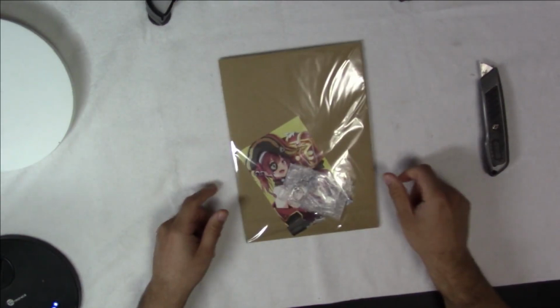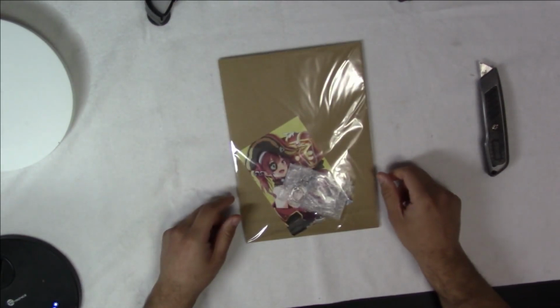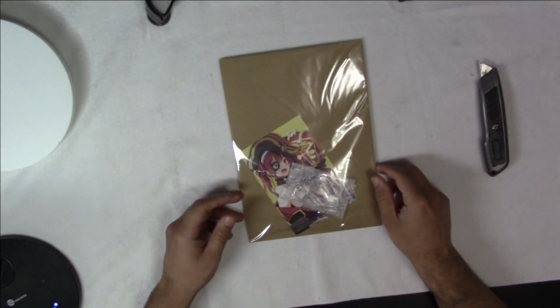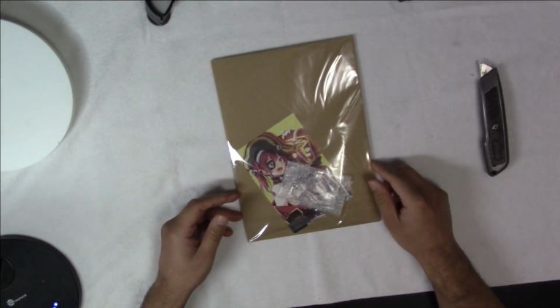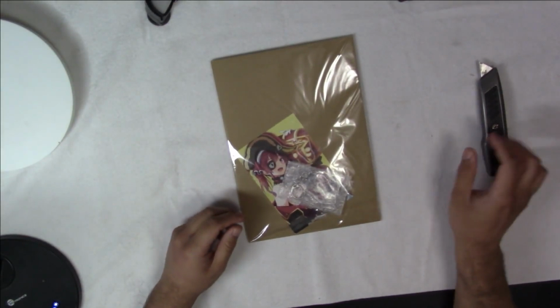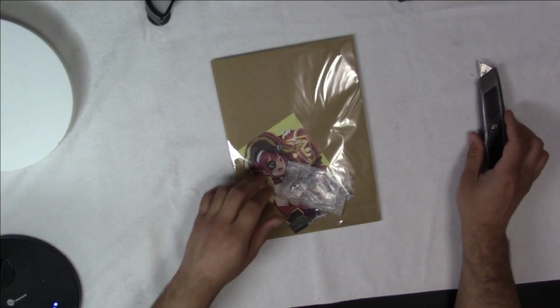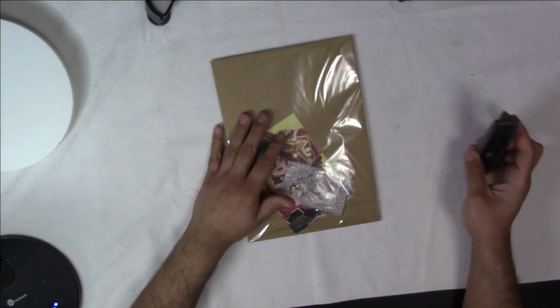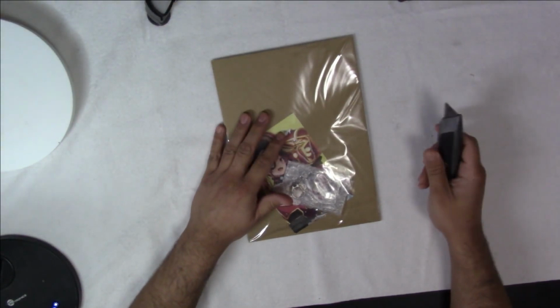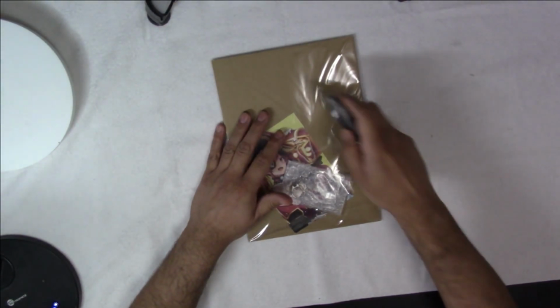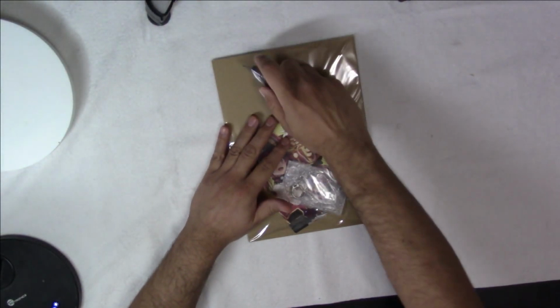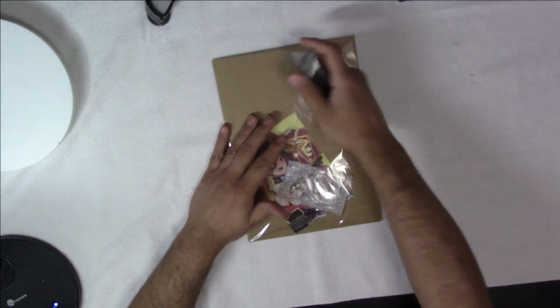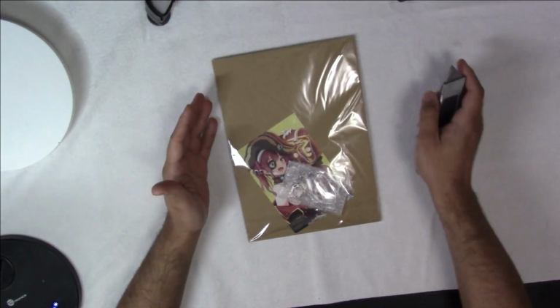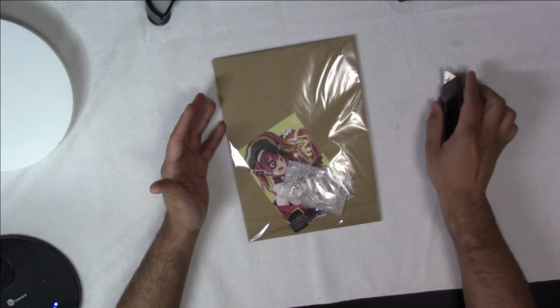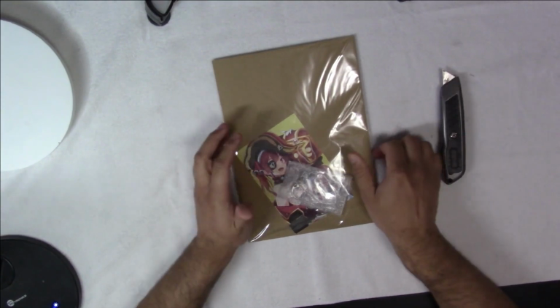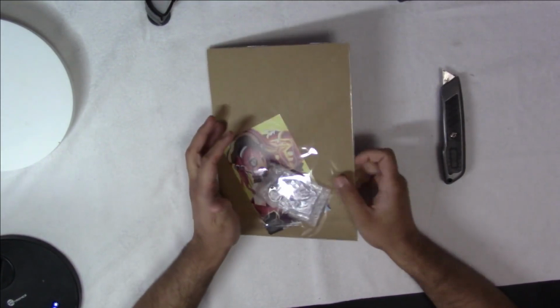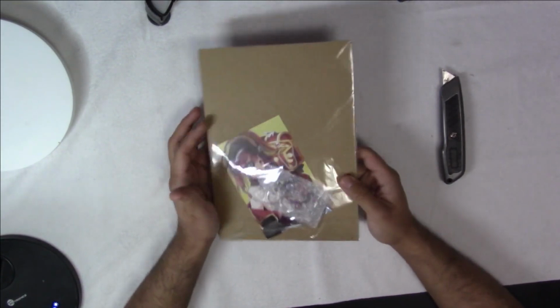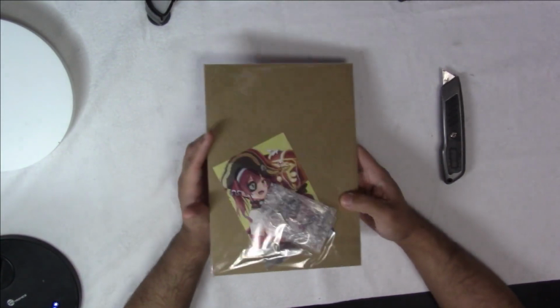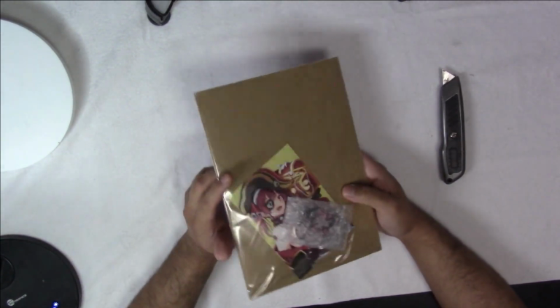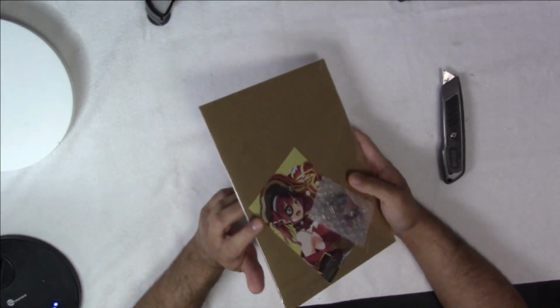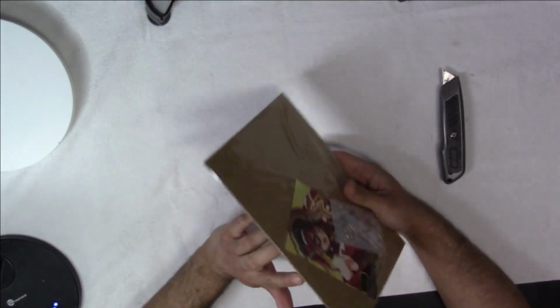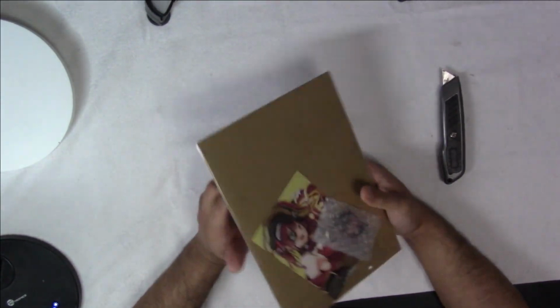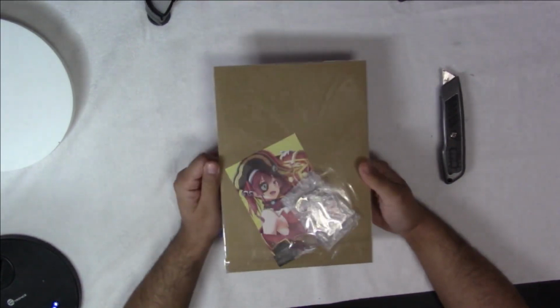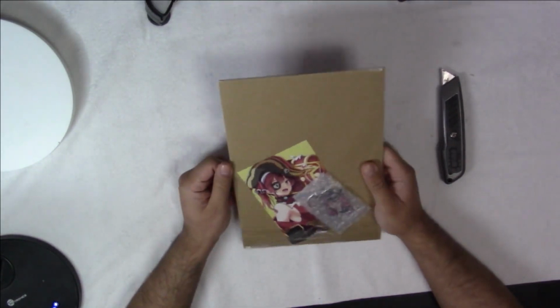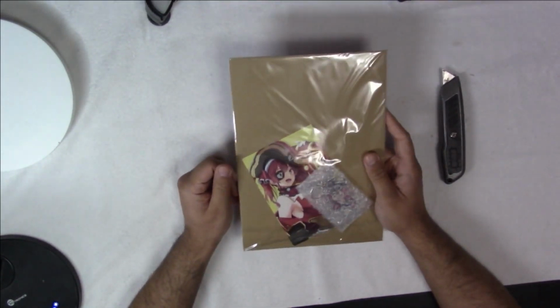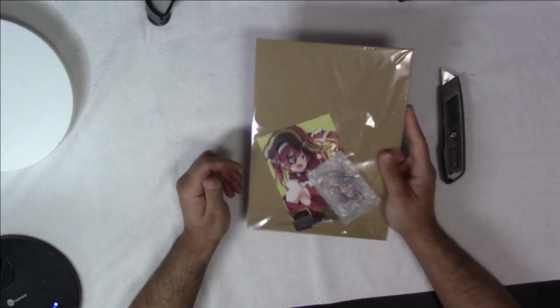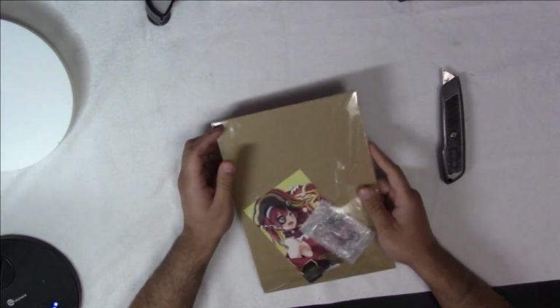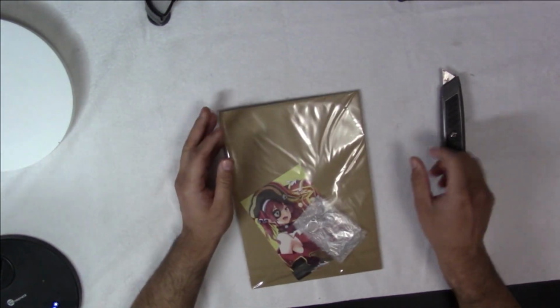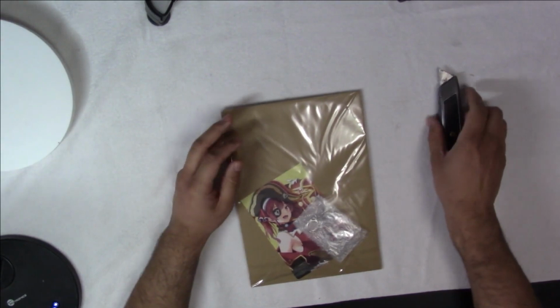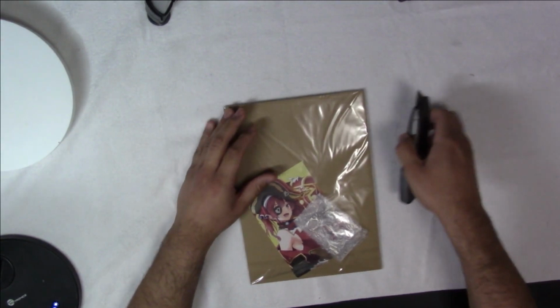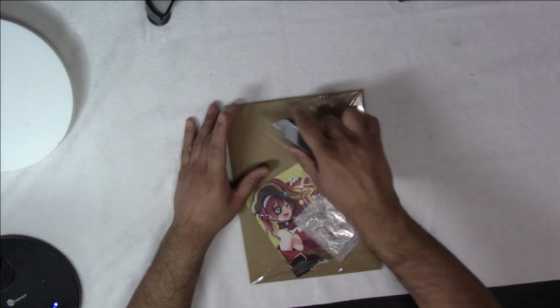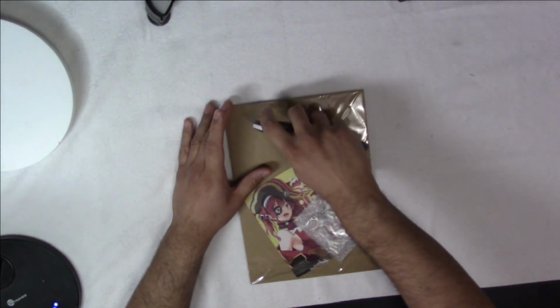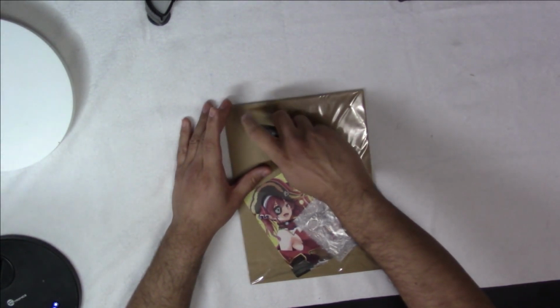Okay guys, today we got the good stuff. We got a doujinshi — a Hololive doujinshi — but it's not like a hentai one. It's just an art book.